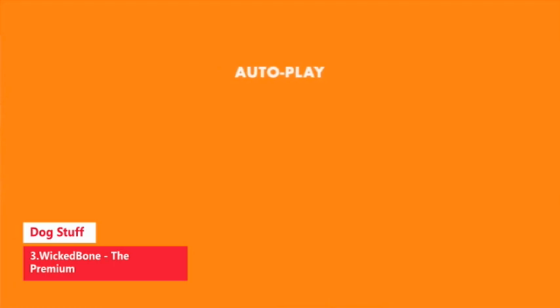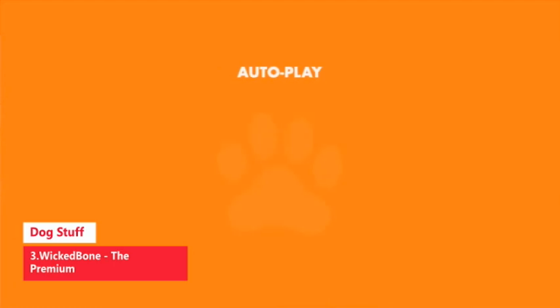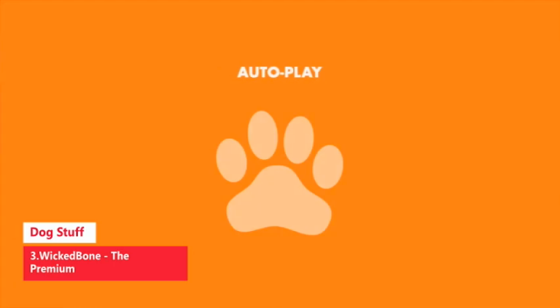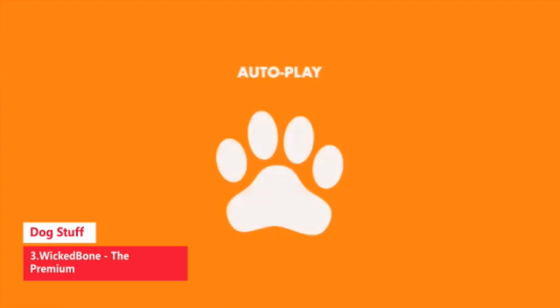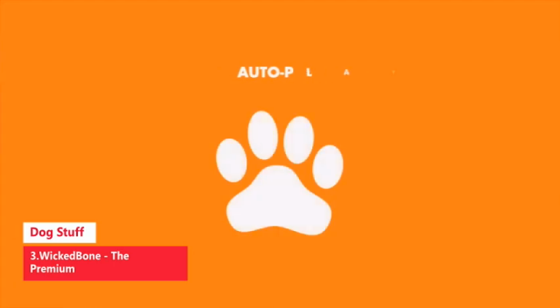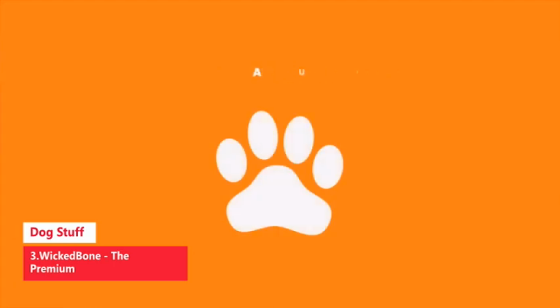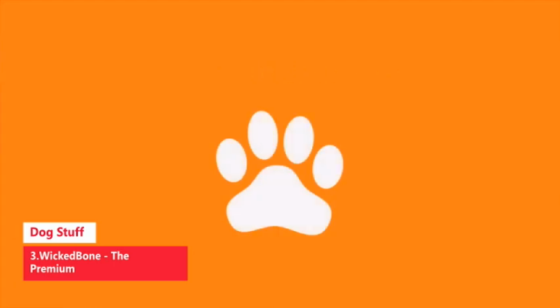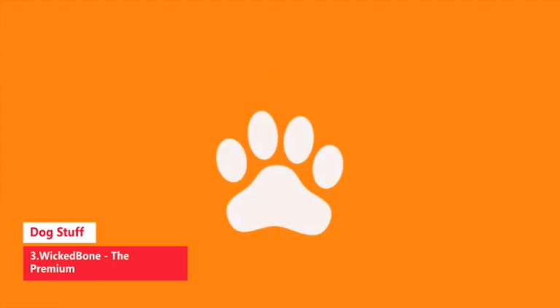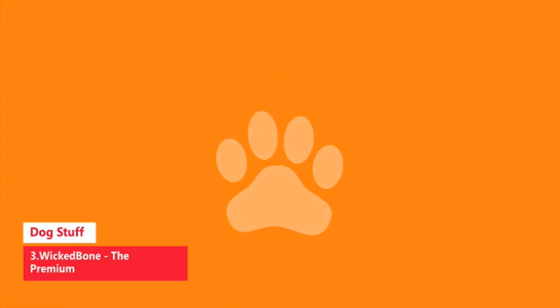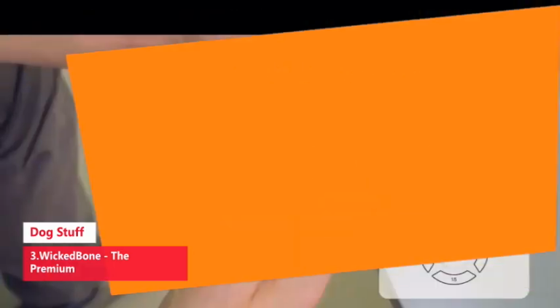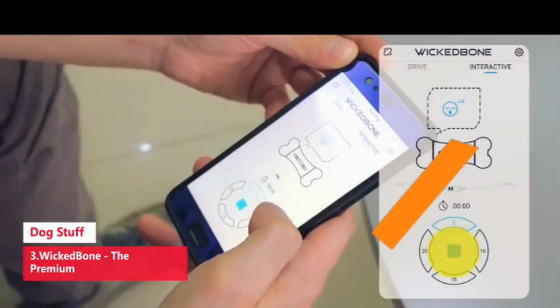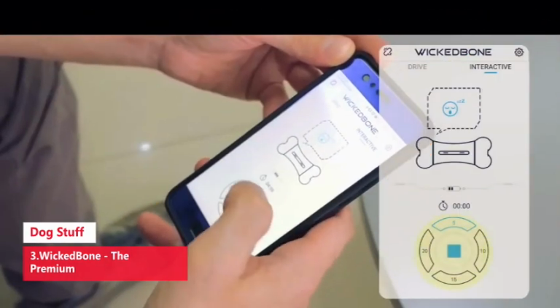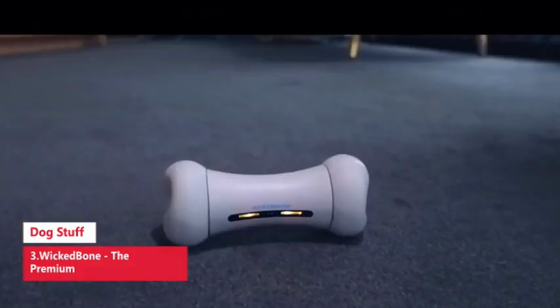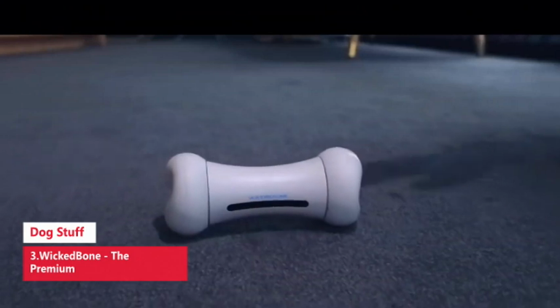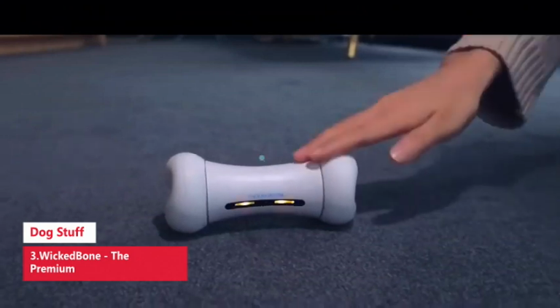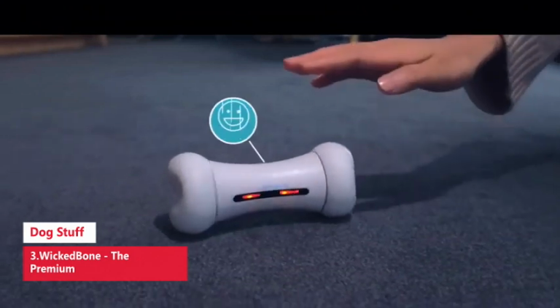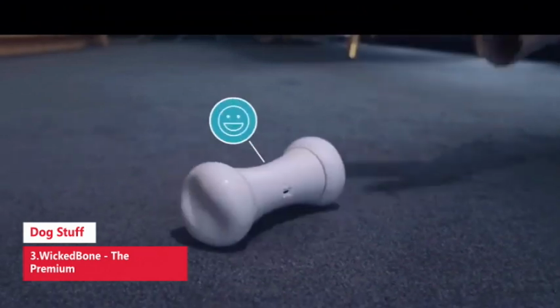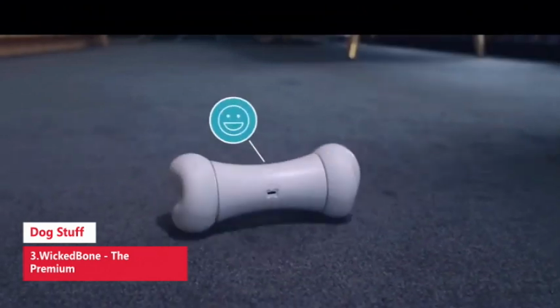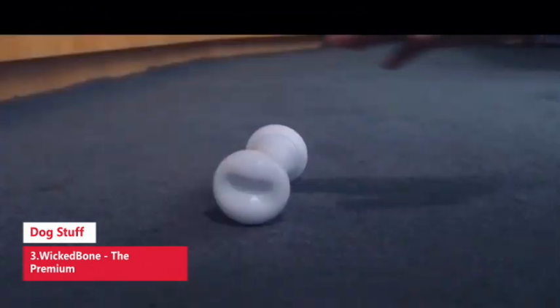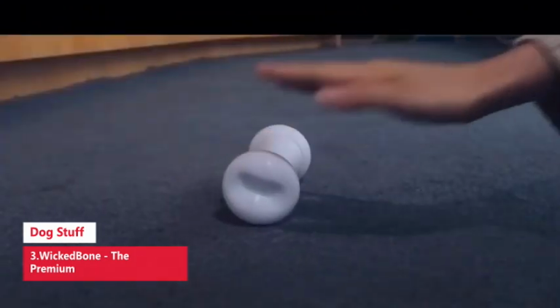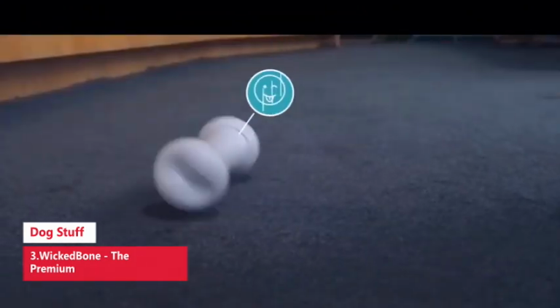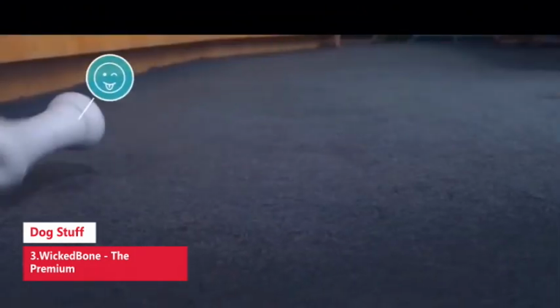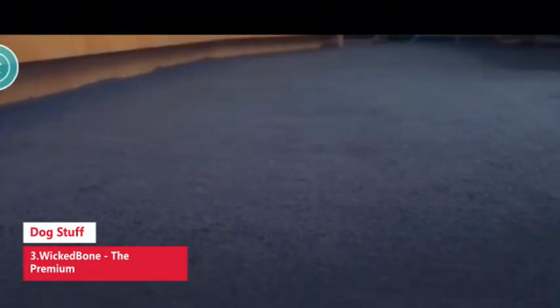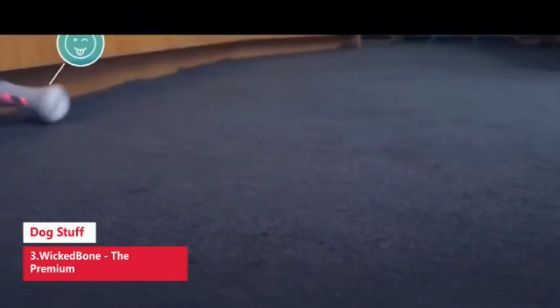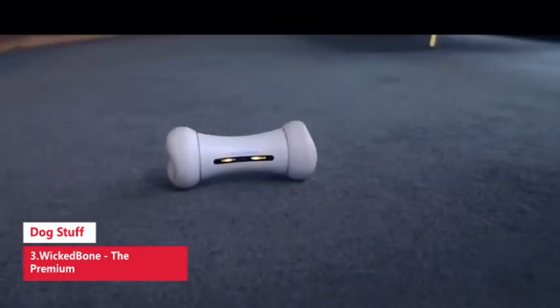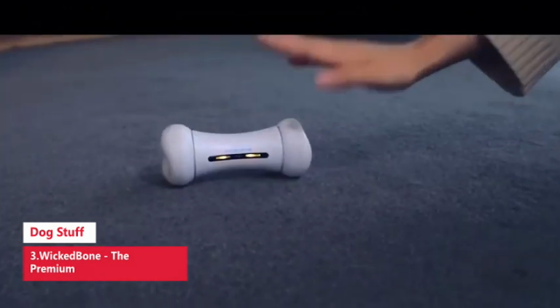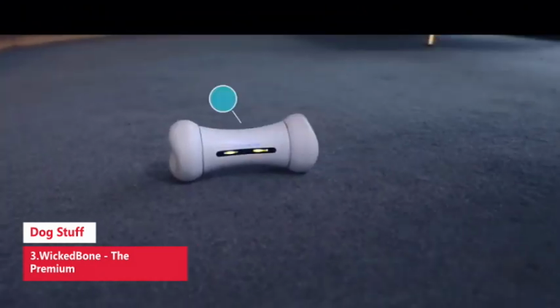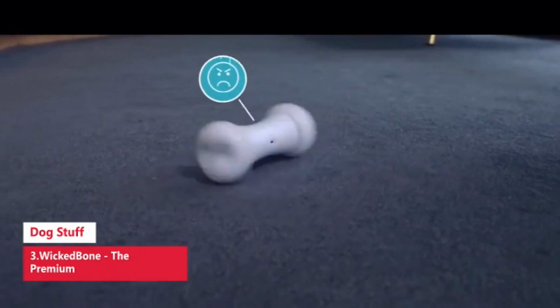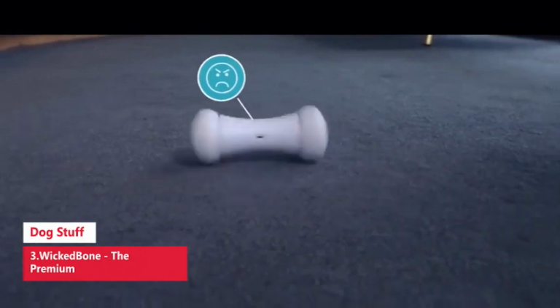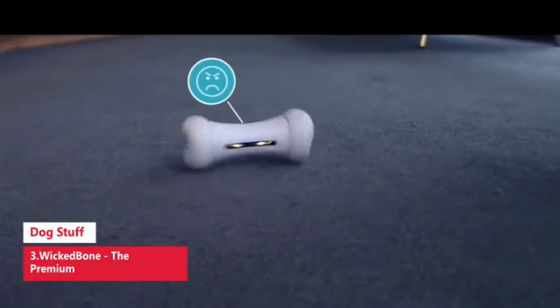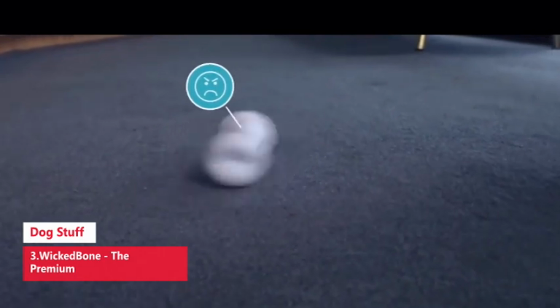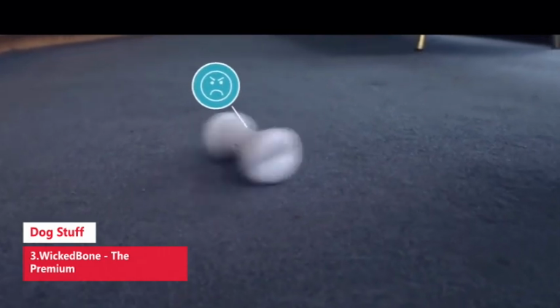Control the dog toy through the Wicked Bone app, available for iOS and Android, and move it with its virtual joystick, choosing between the puppy toy's nine available motions. You'll soon create and discover new action combos as it runs.